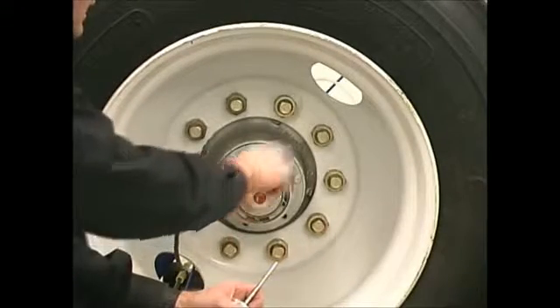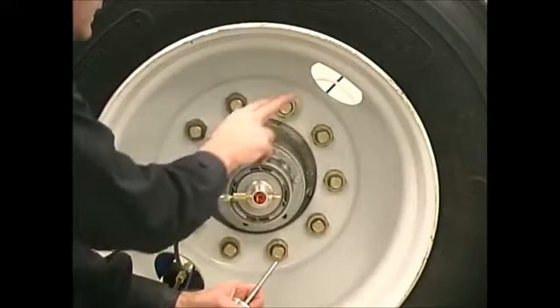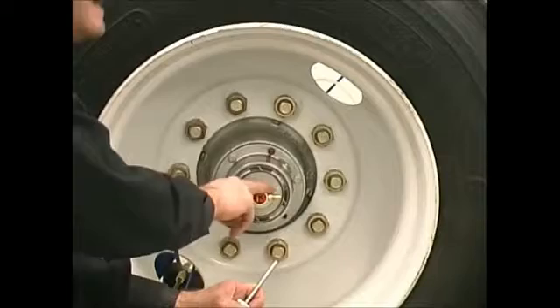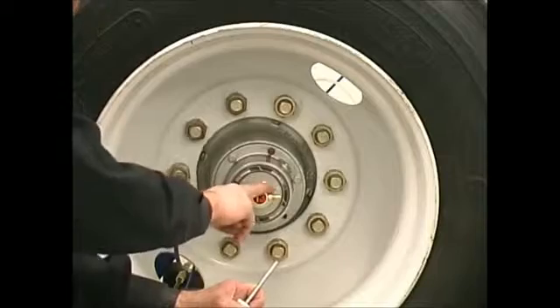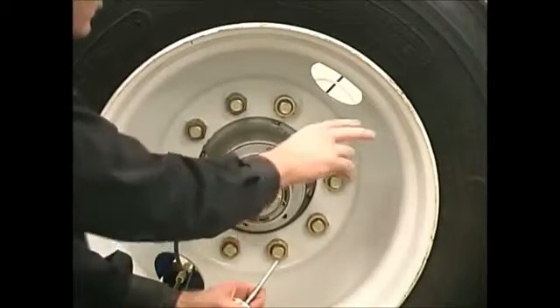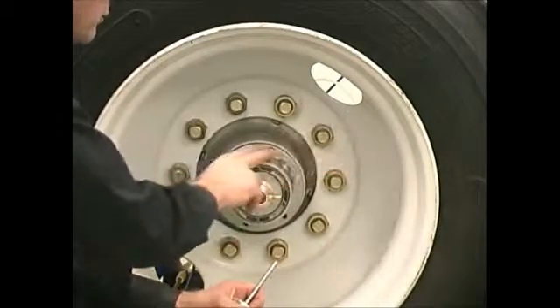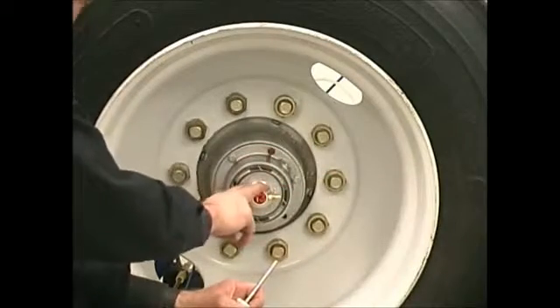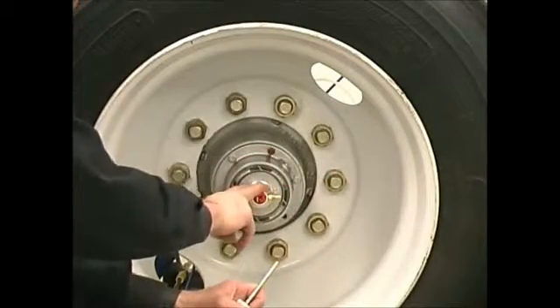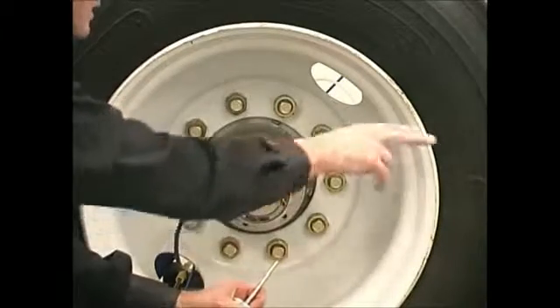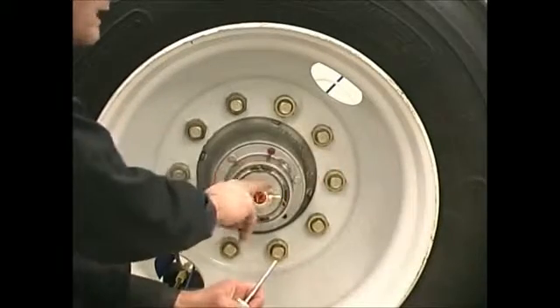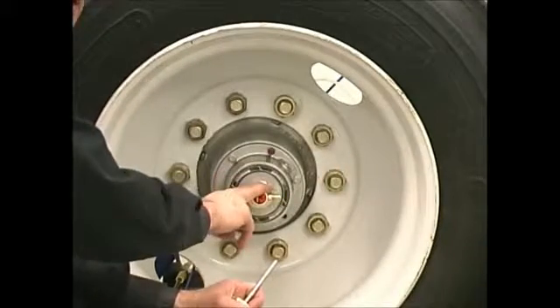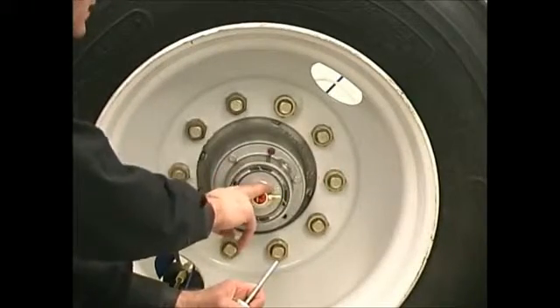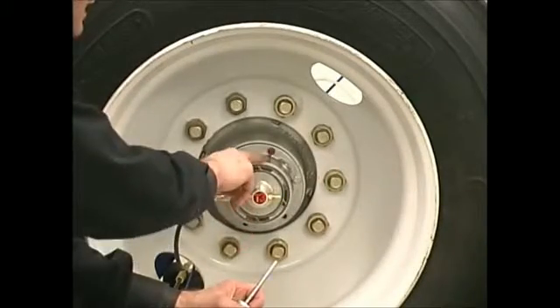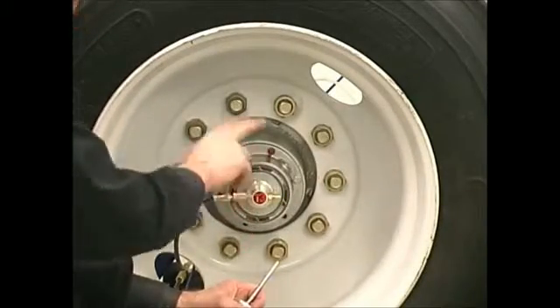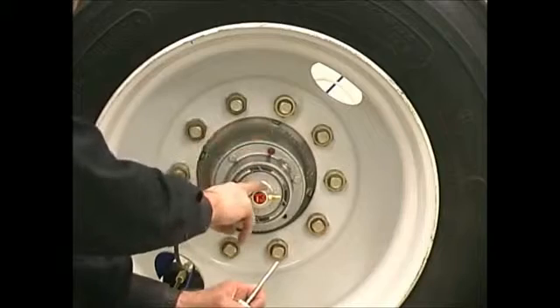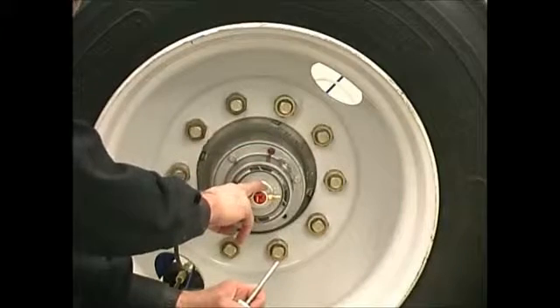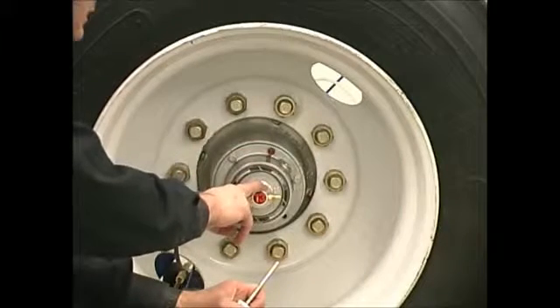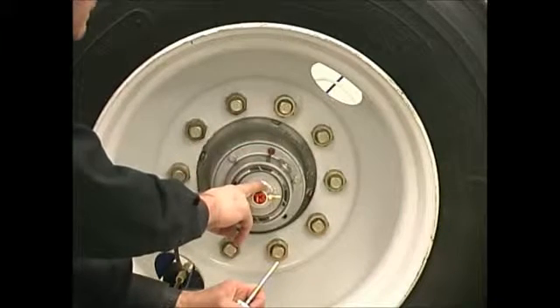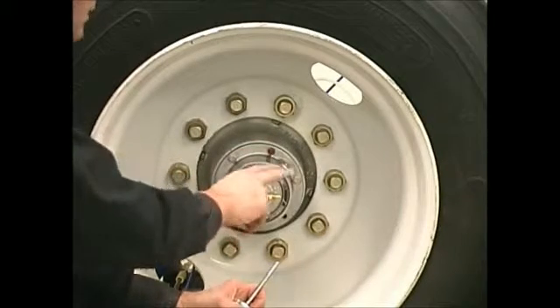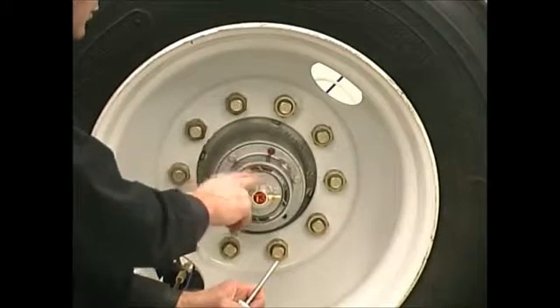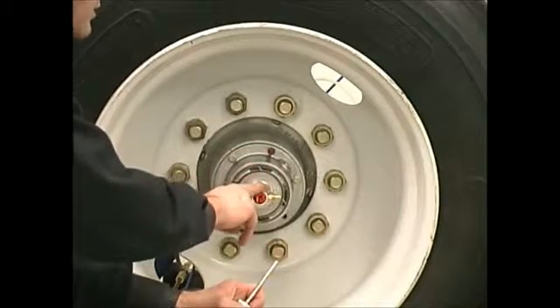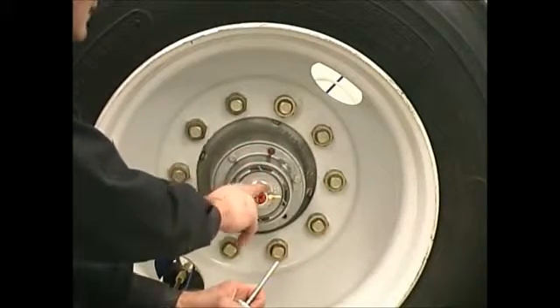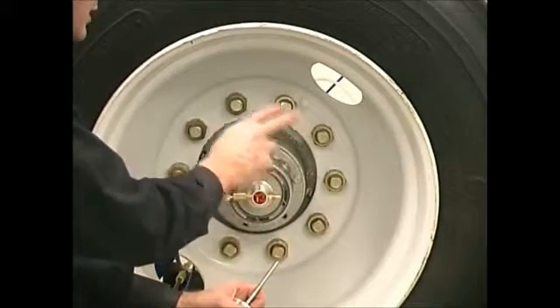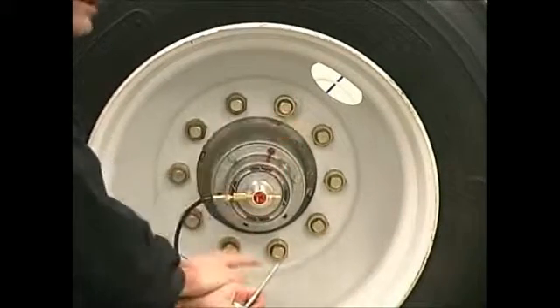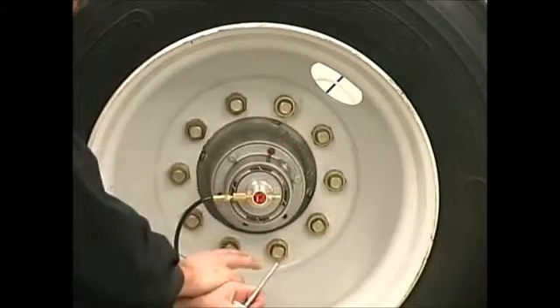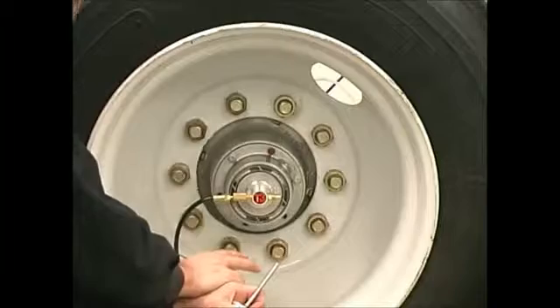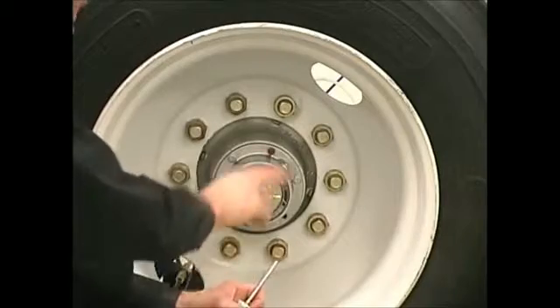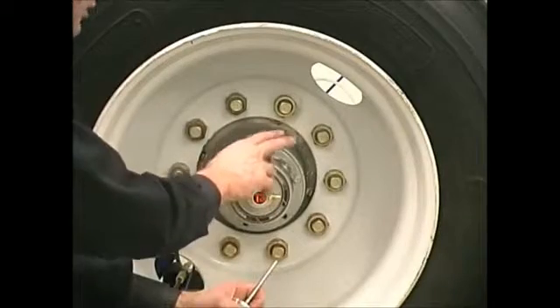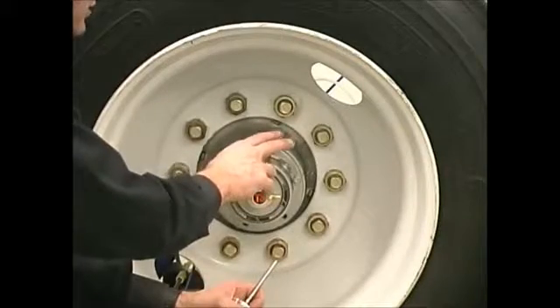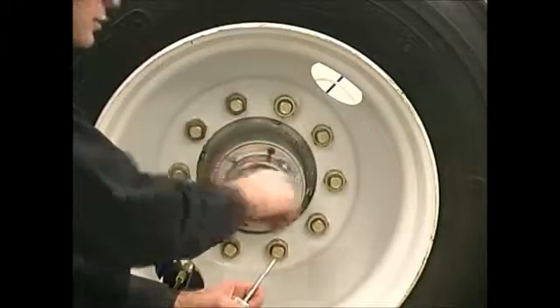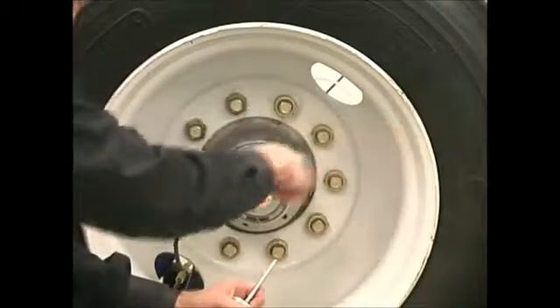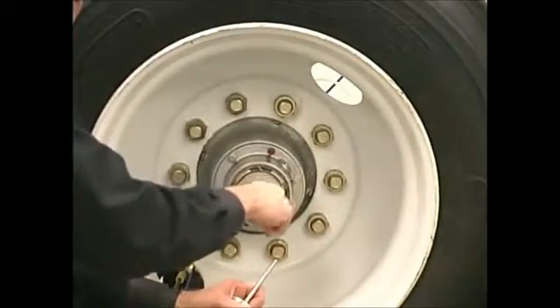If the leak stays here after I've replaced the rotary union with a non-leaking rotary union, then I know it's one of the other two components. So what I'm going to do right now is pressure the system down and switch my rotary unions.